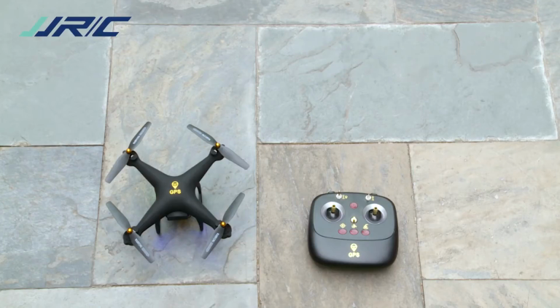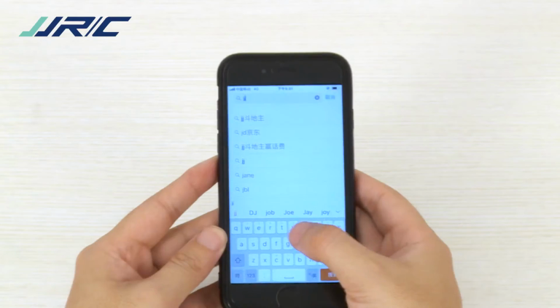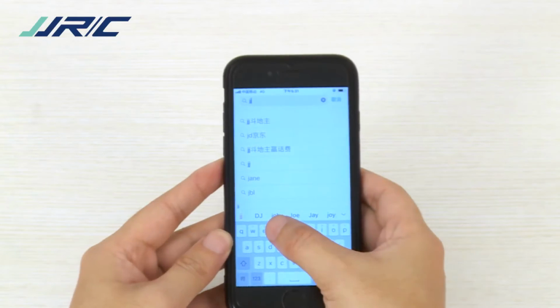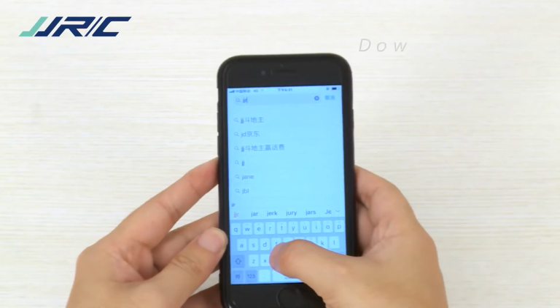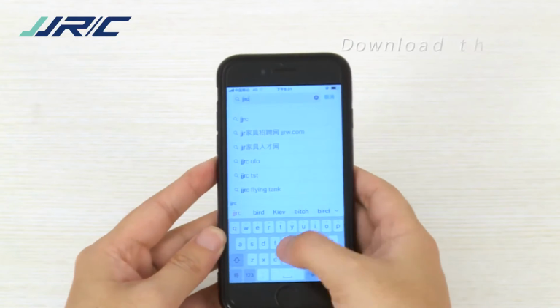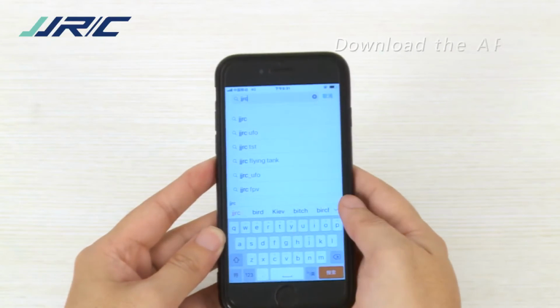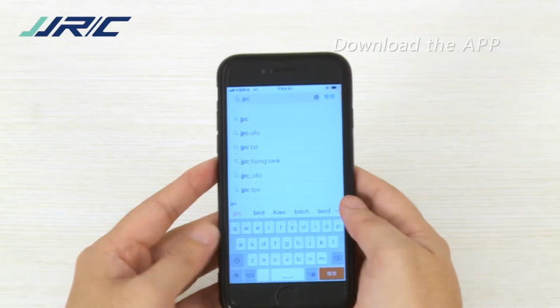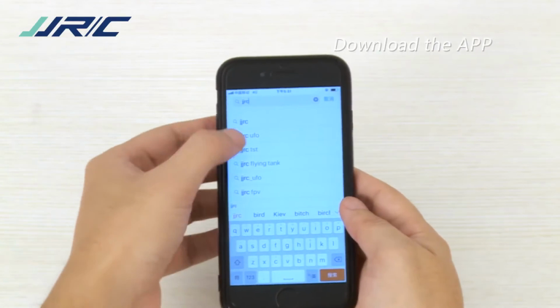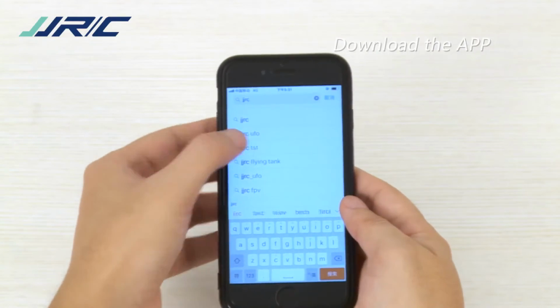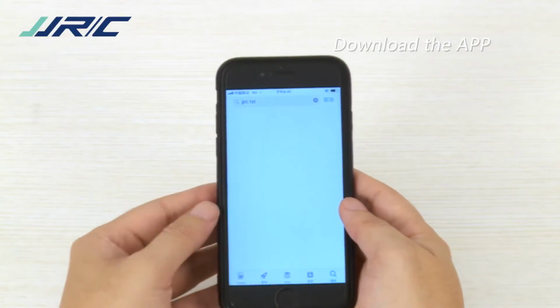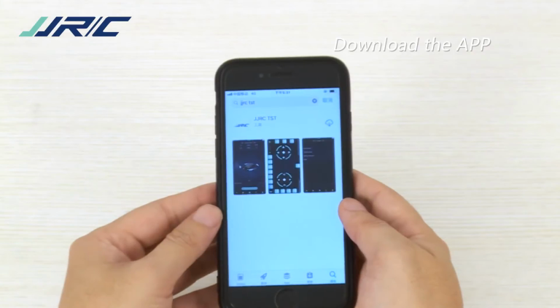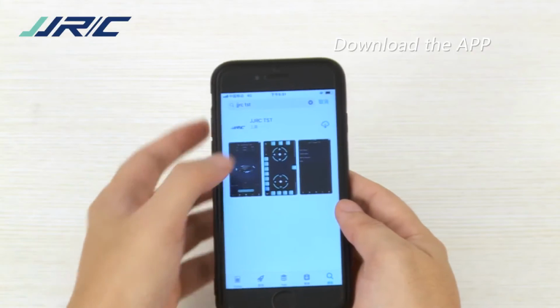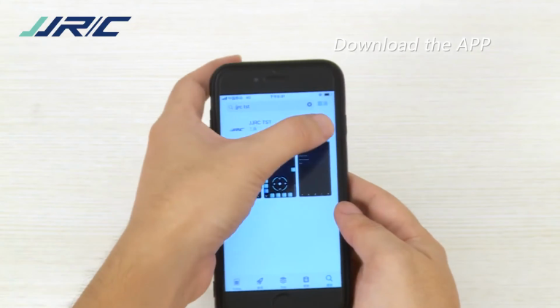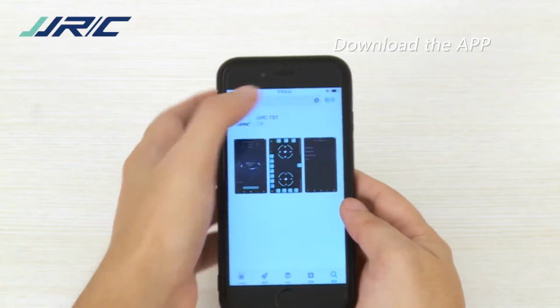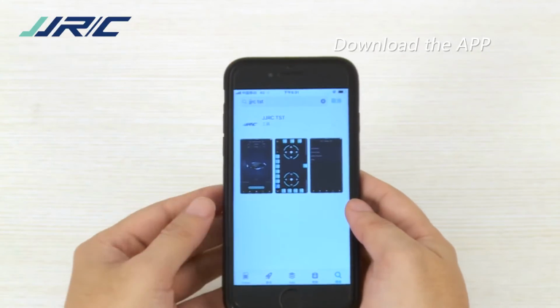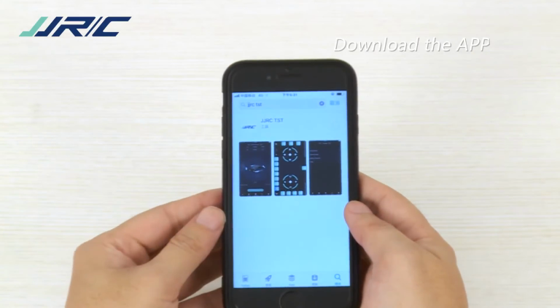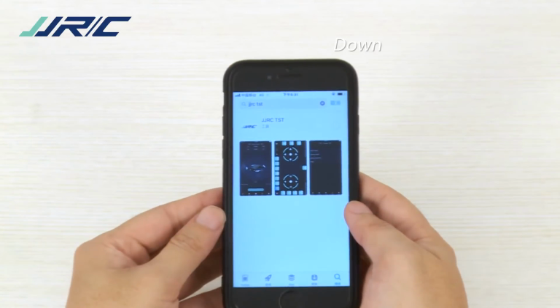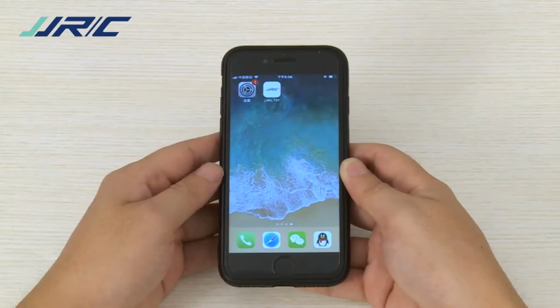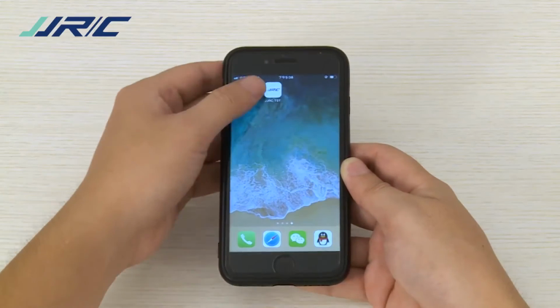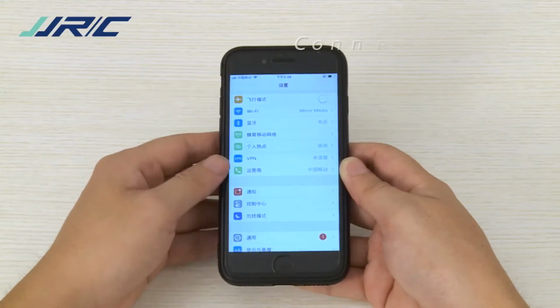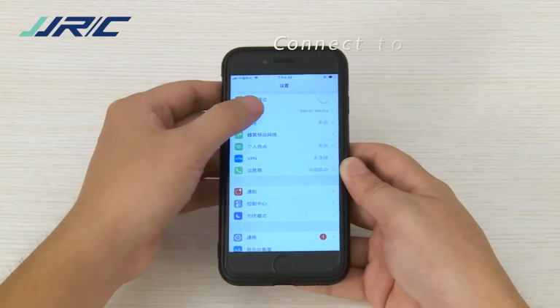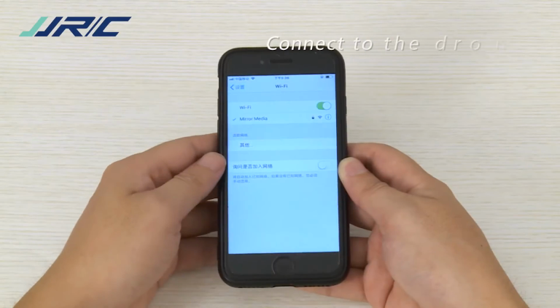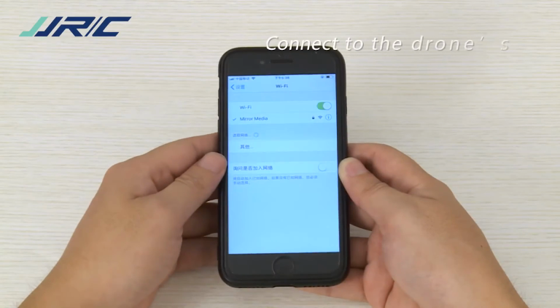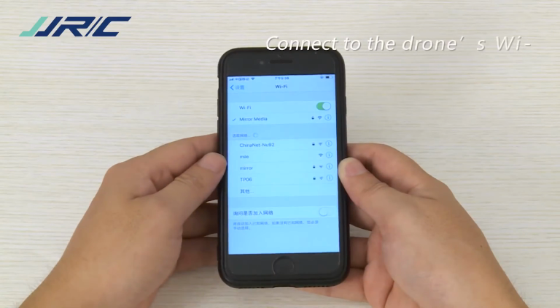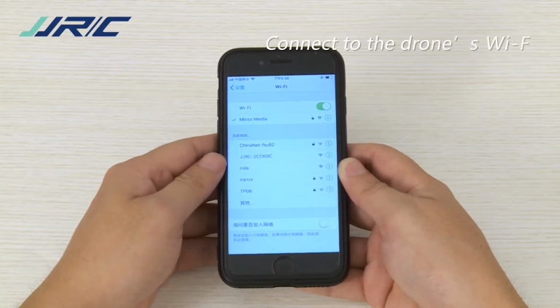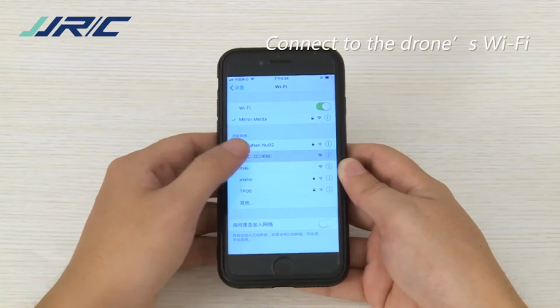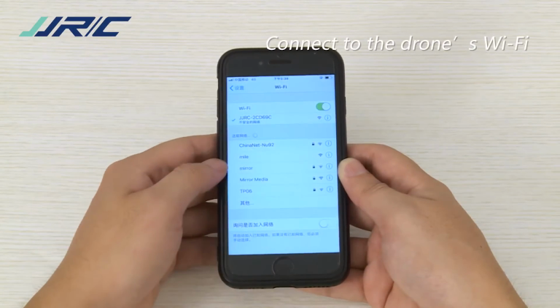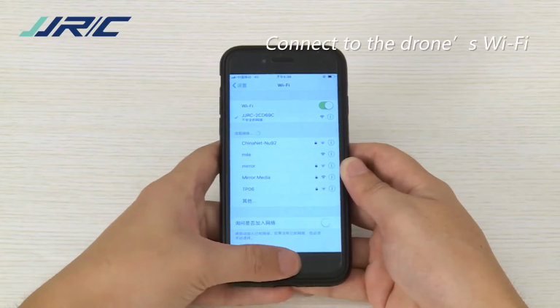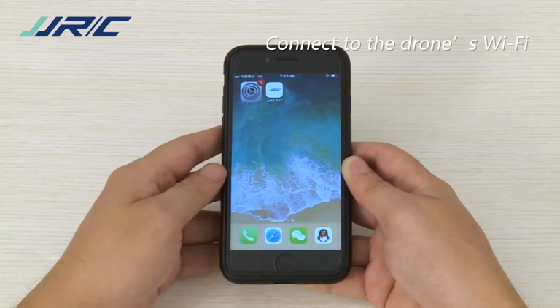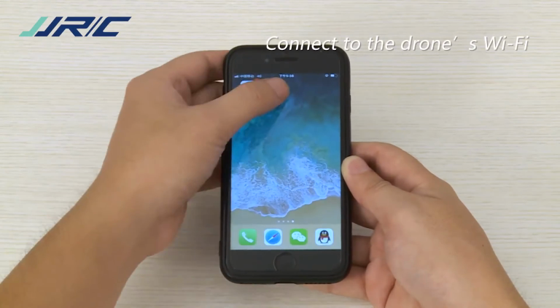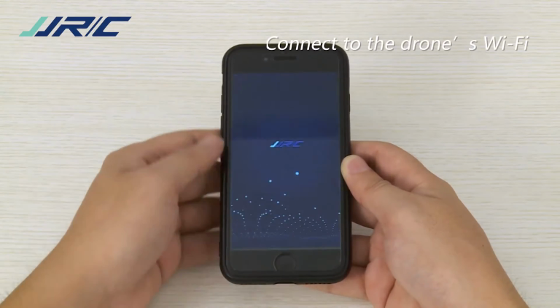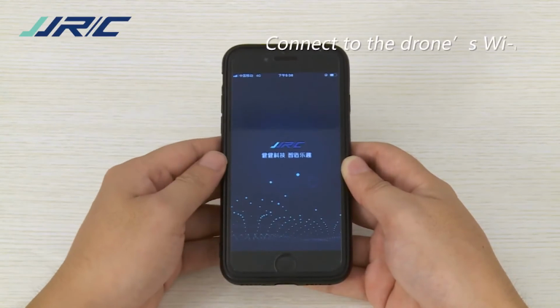After calibration is complete, enter the App Store on your phone to download and install the software. Navigate to the phone settings, click the Wi-Fi network of the drone, and connect your phone to the drone's Wi-Fi.